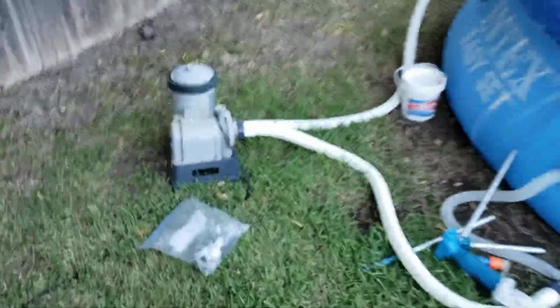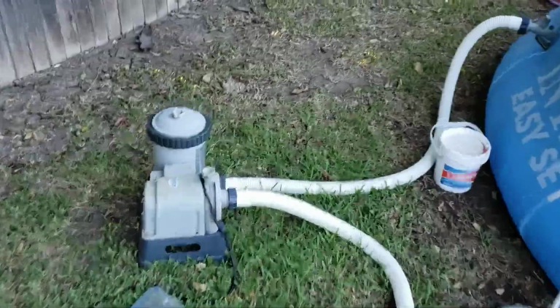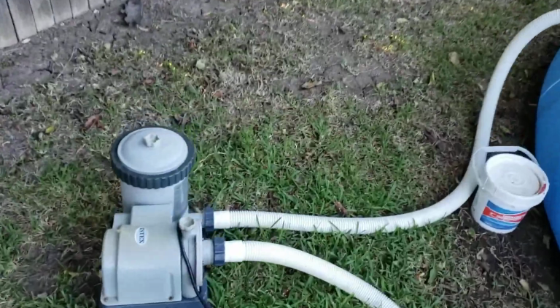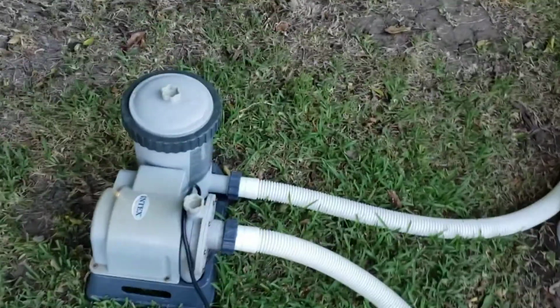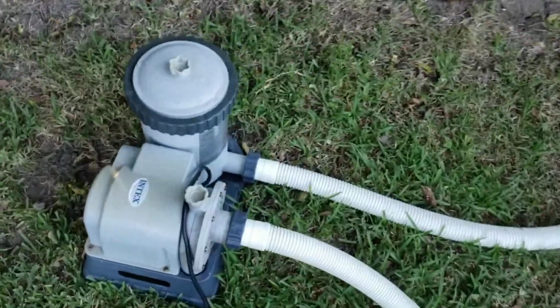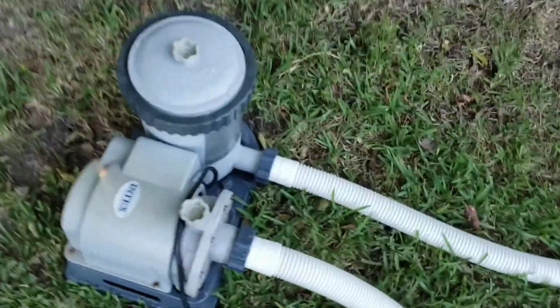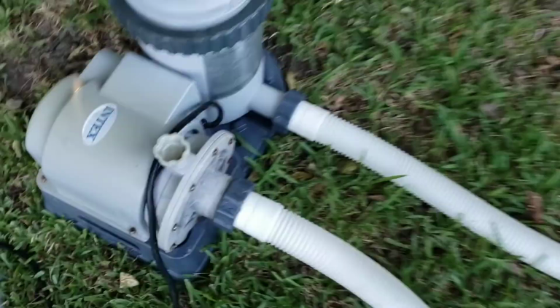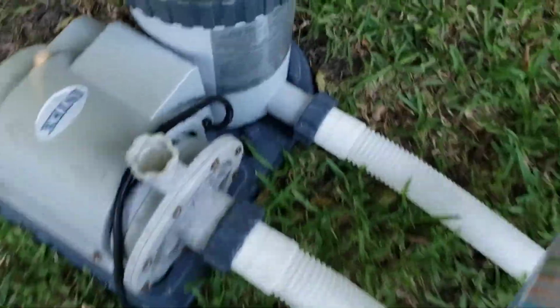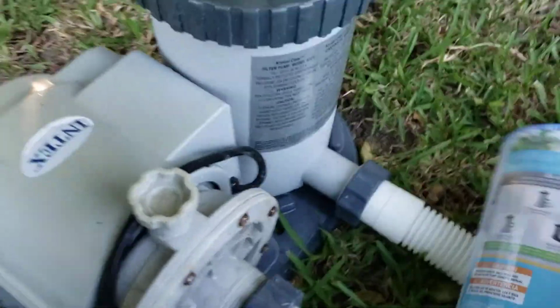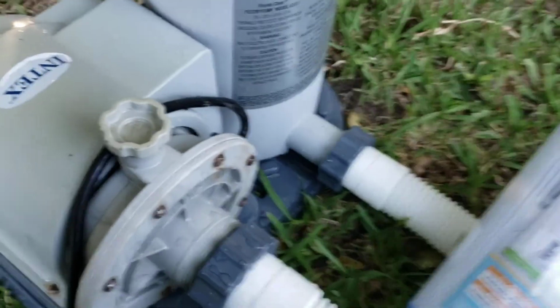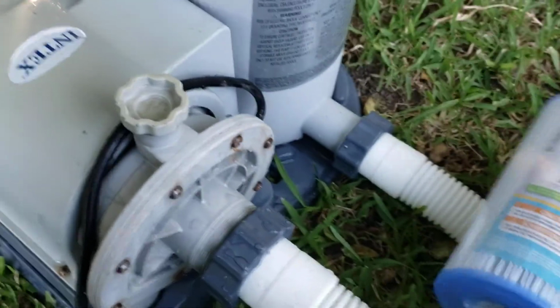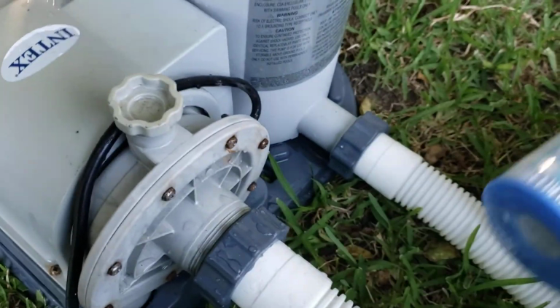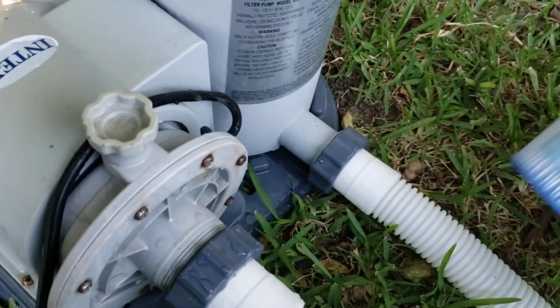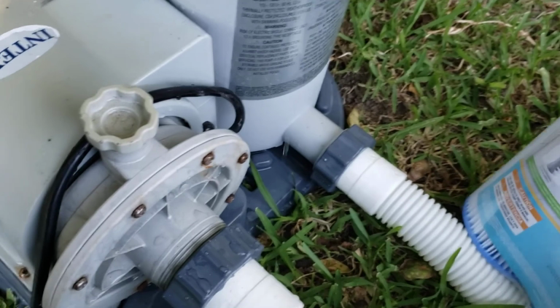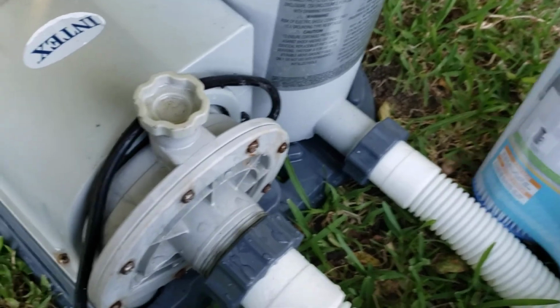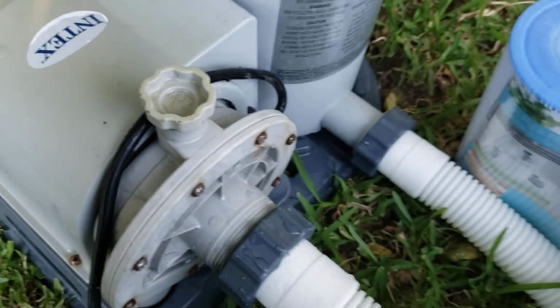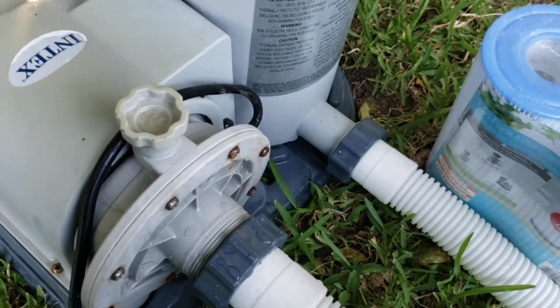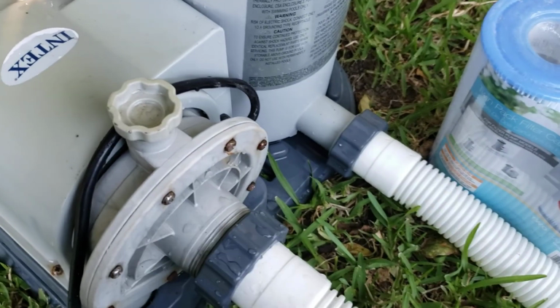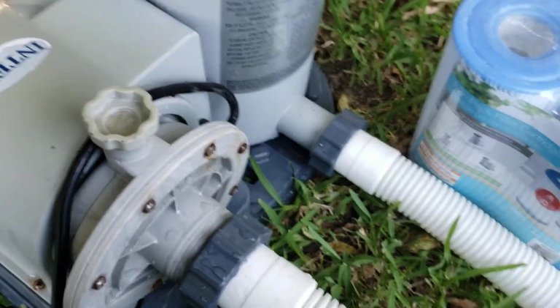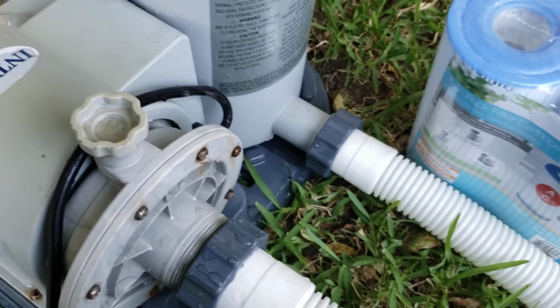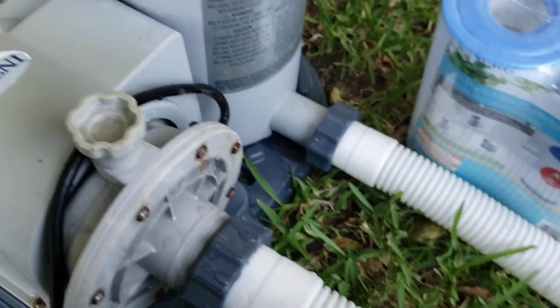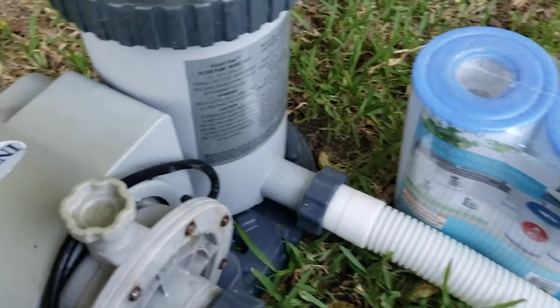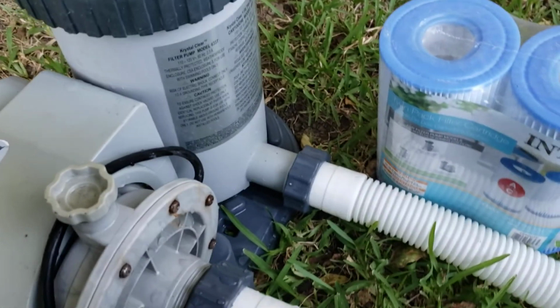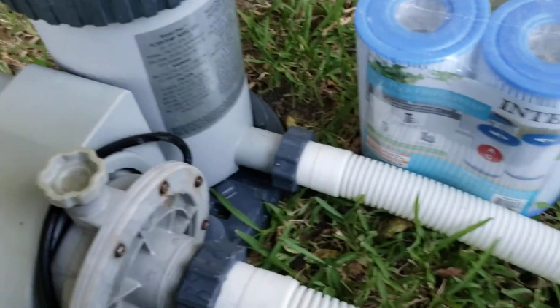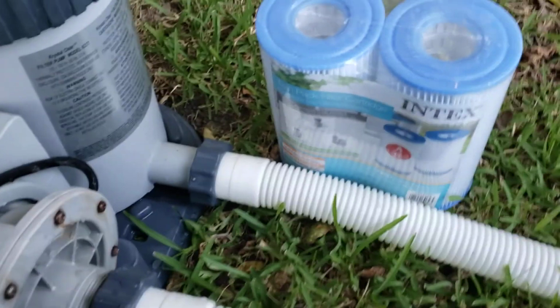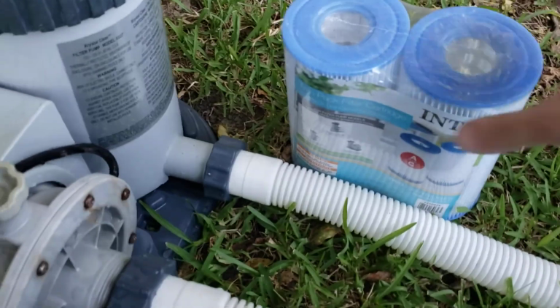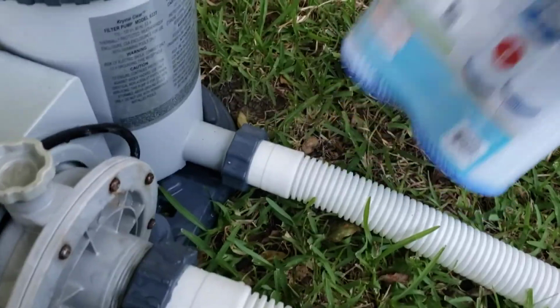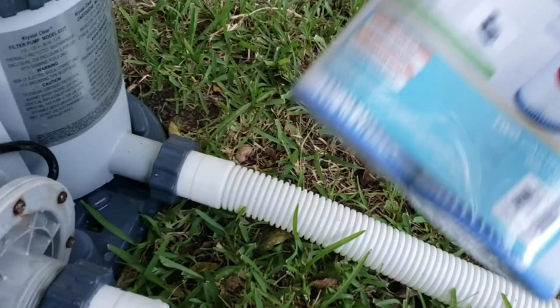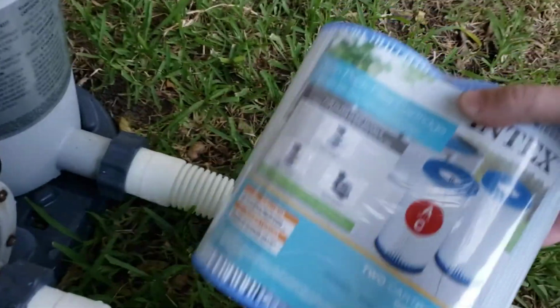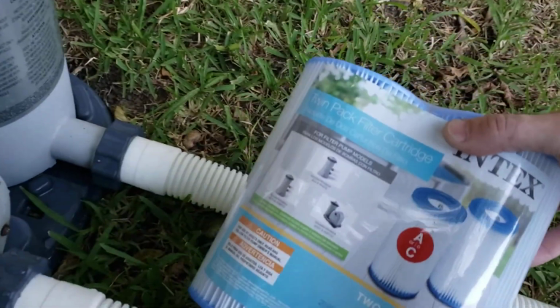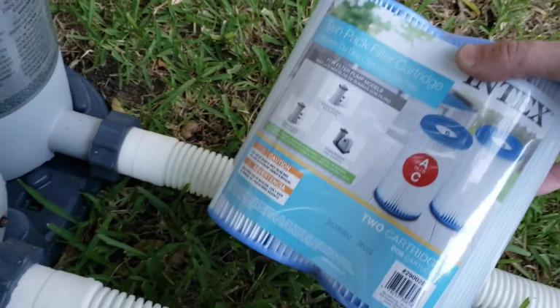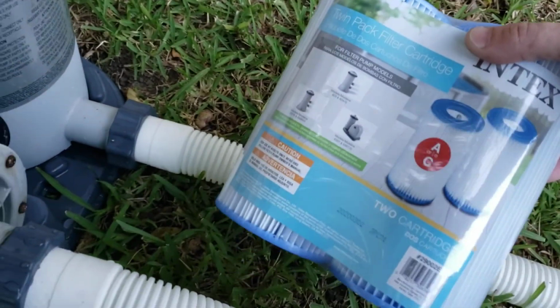I was able to acquire this replacement — a much higher volume pump. It was used but it works great. The problem is this takes a Type B filter, whereas I have a bunch of these Type A's that I bought at the beginning of the season.